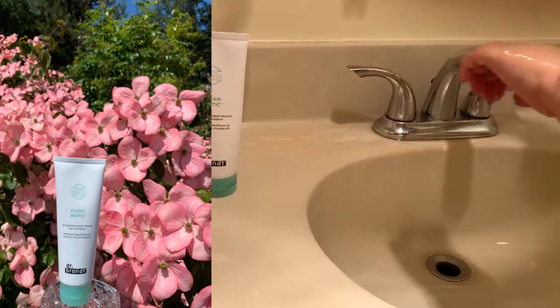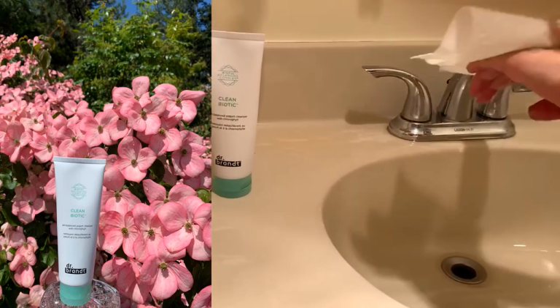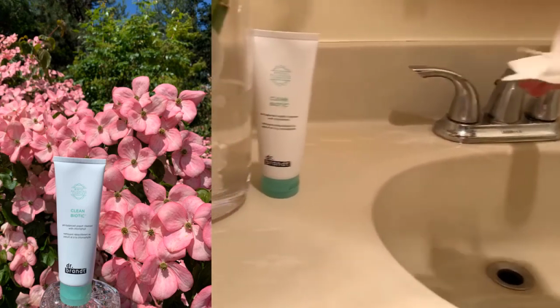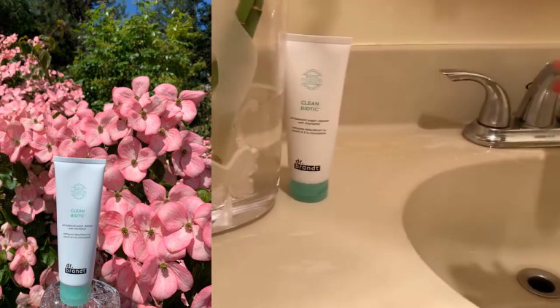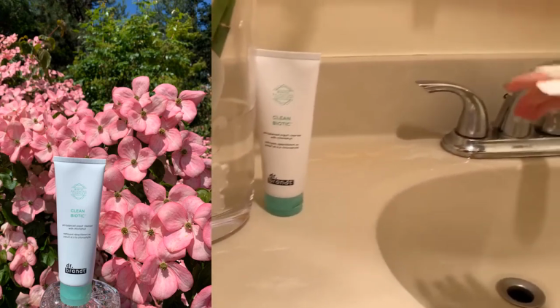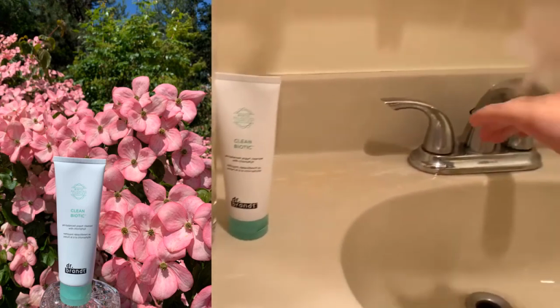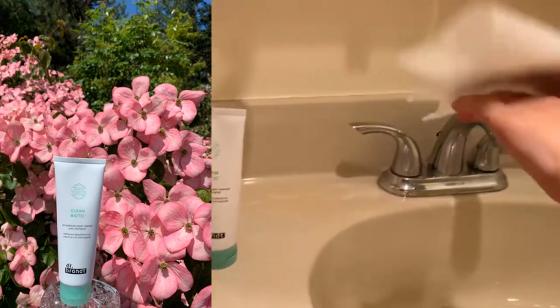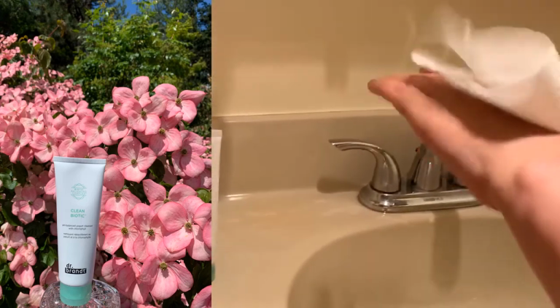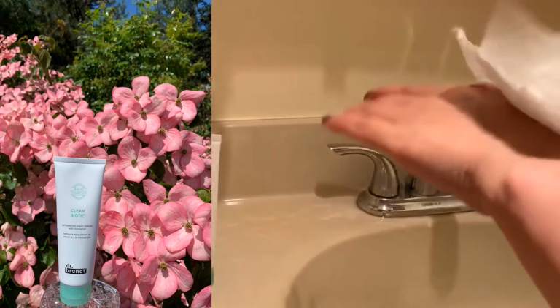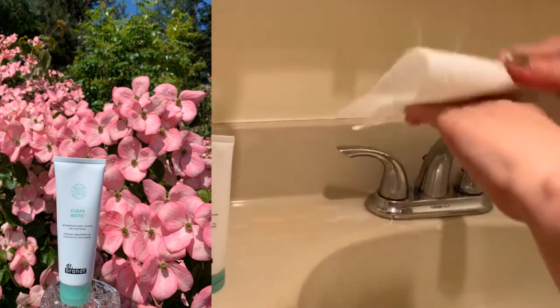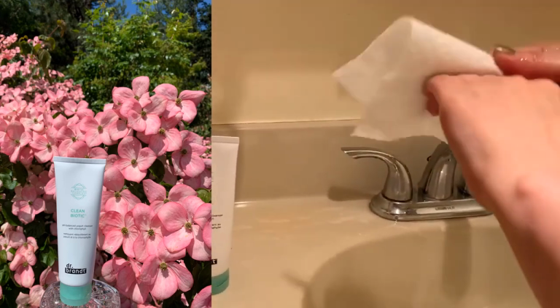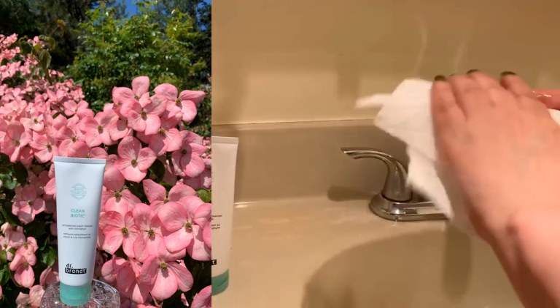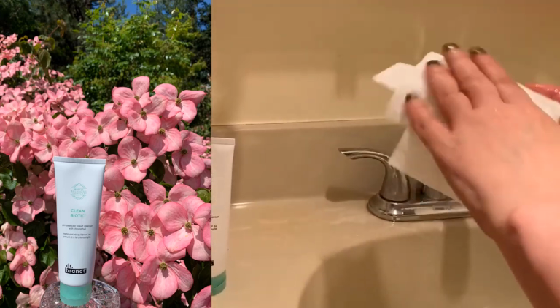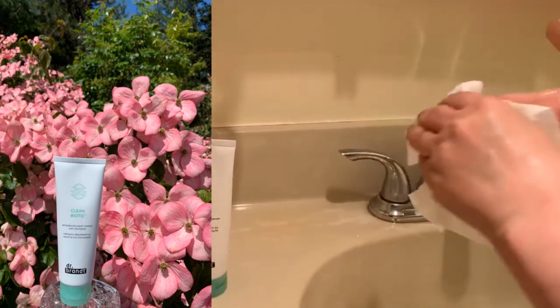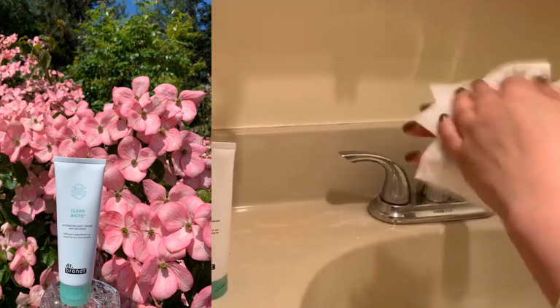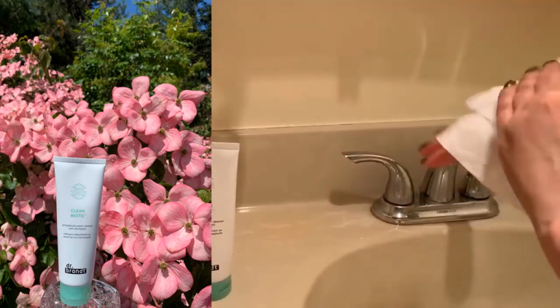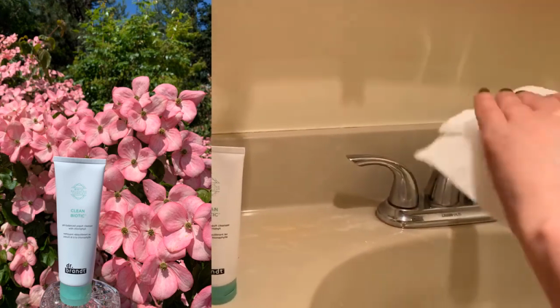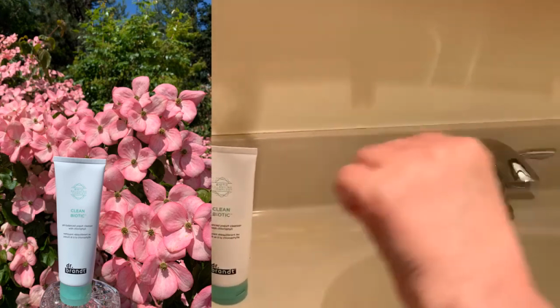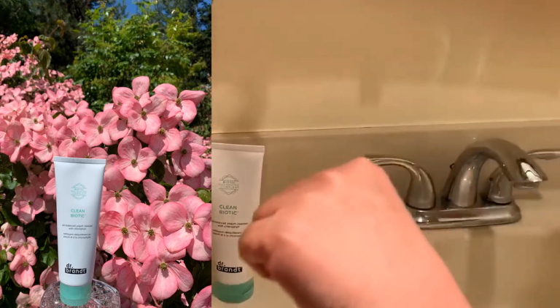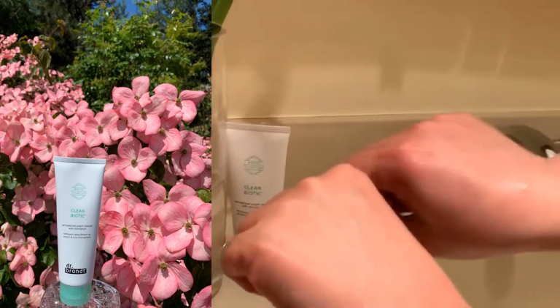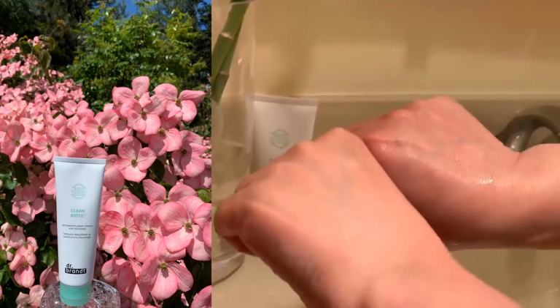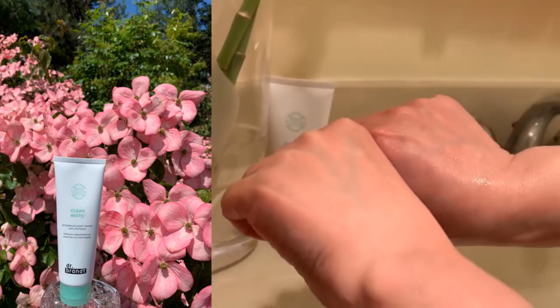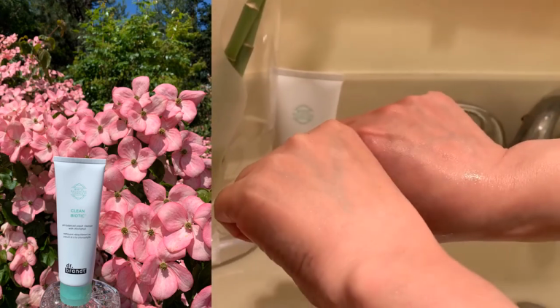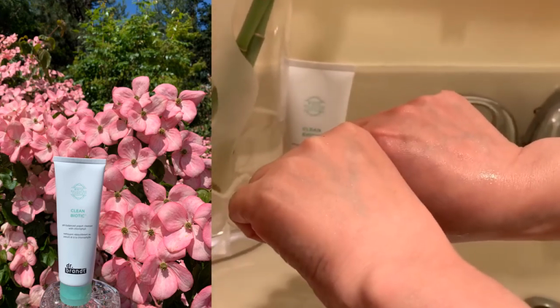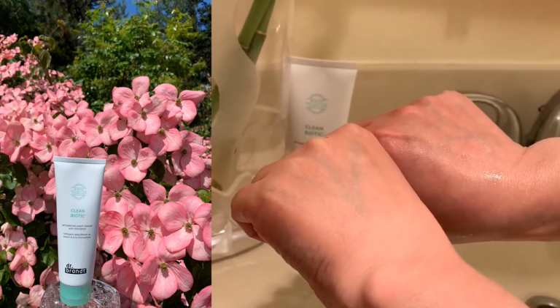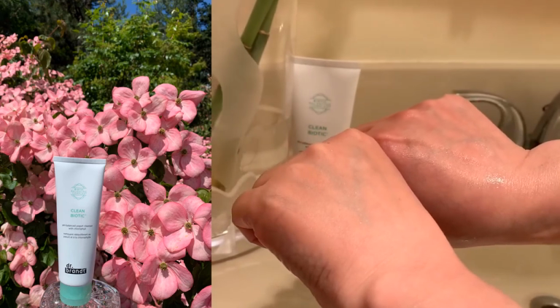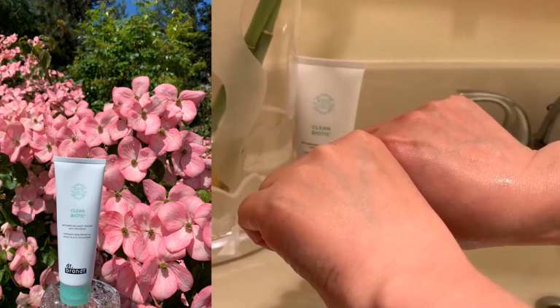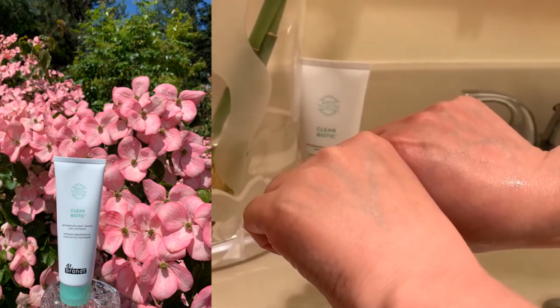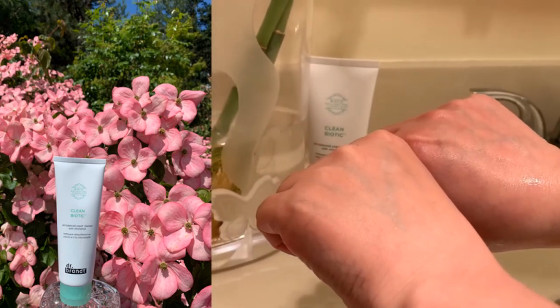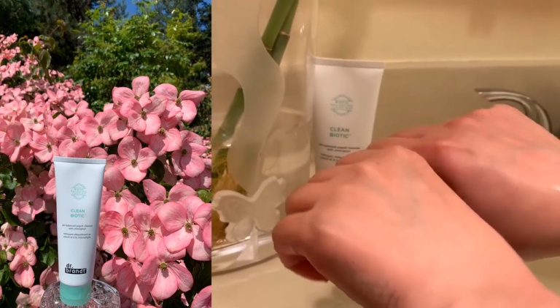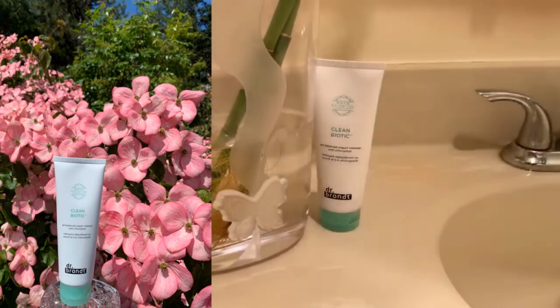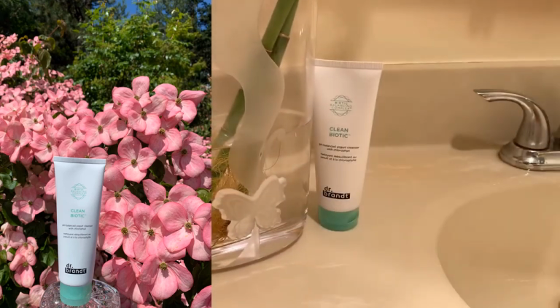Then pat dry. You'll feel your skin well hydrated and refreshed.